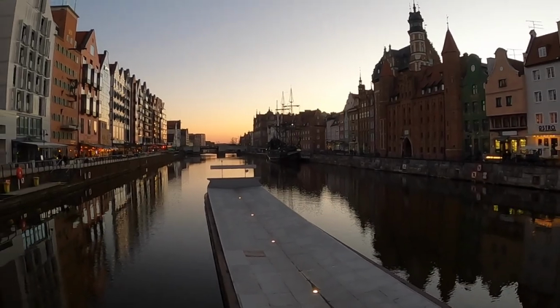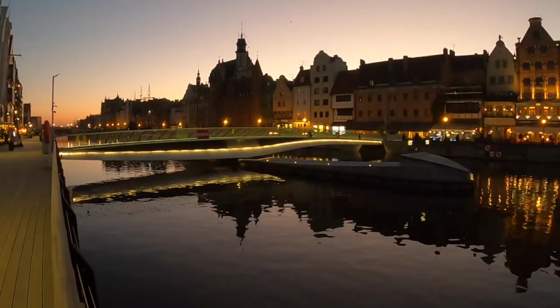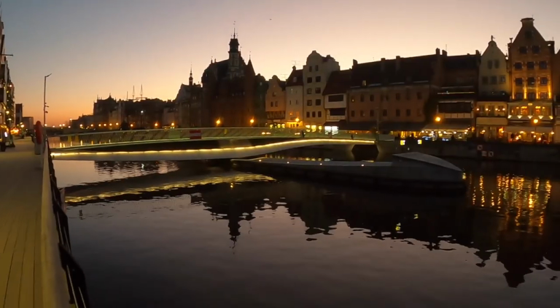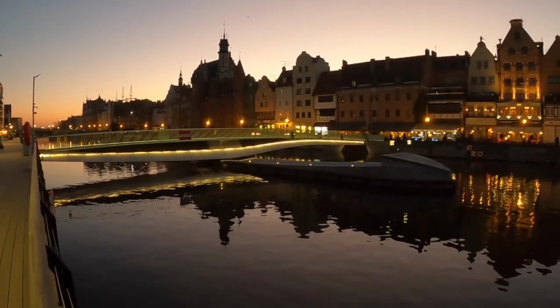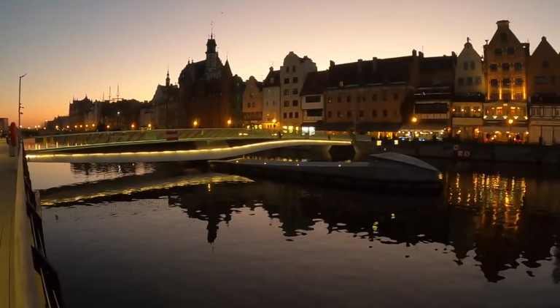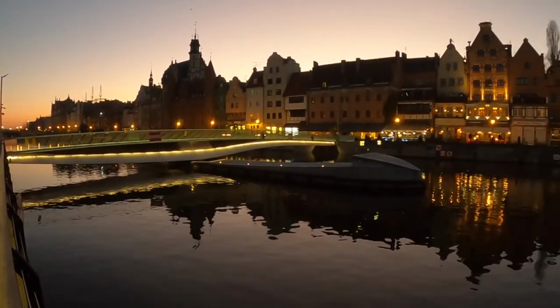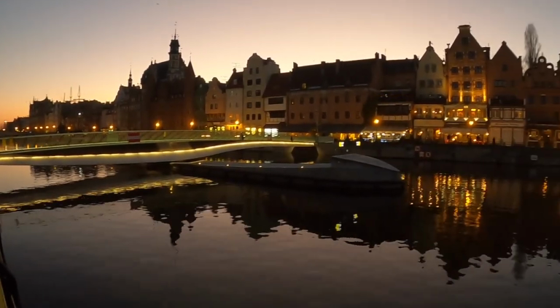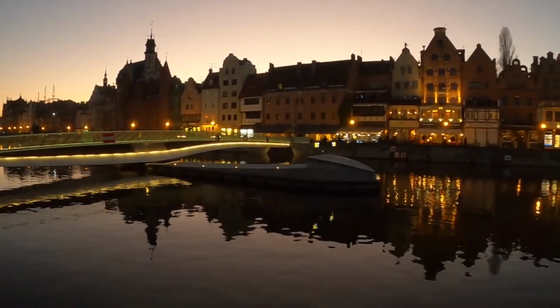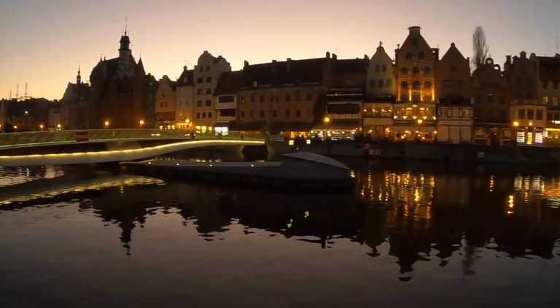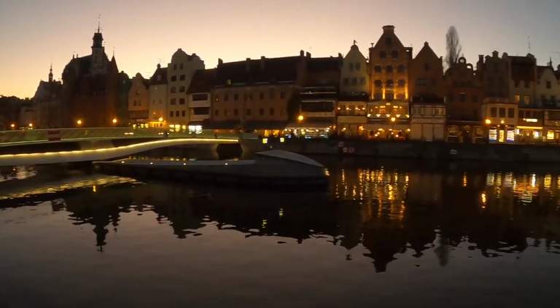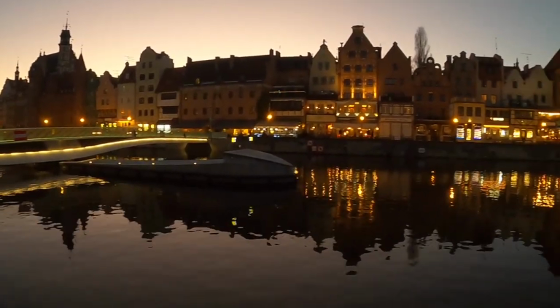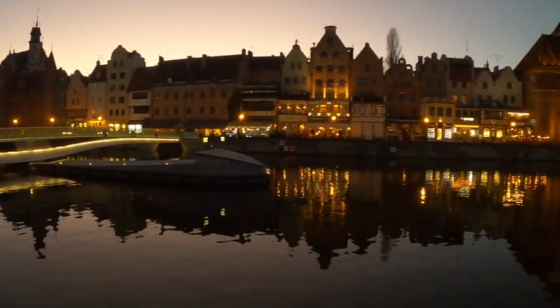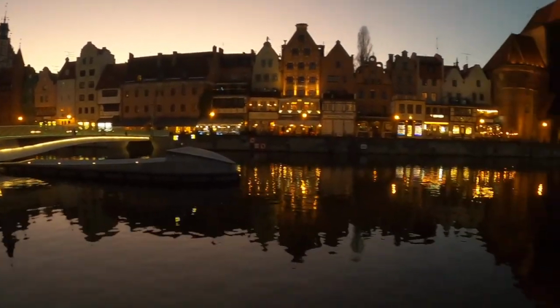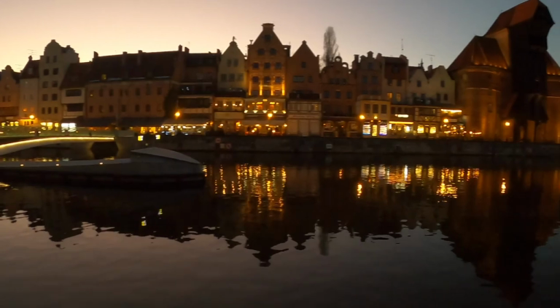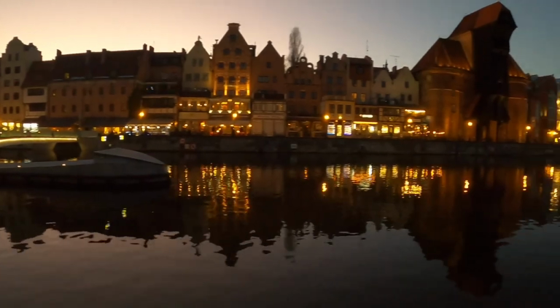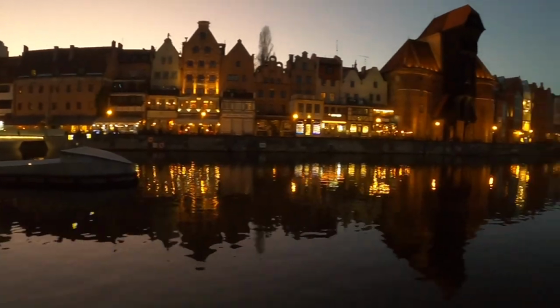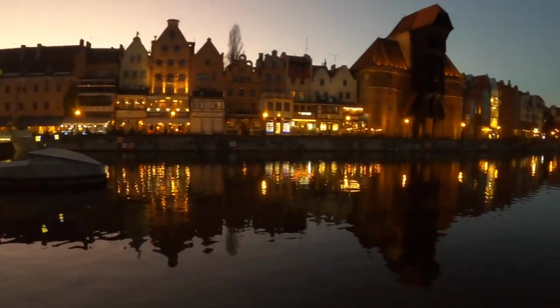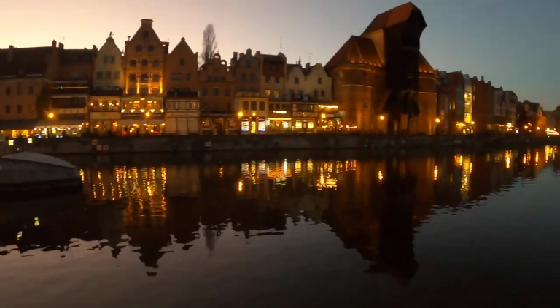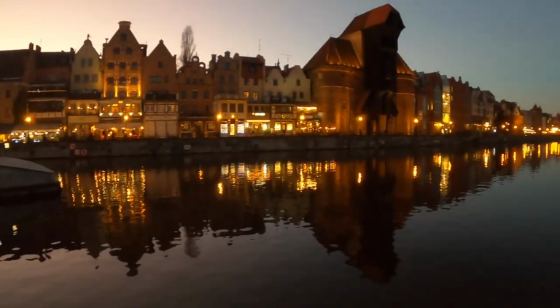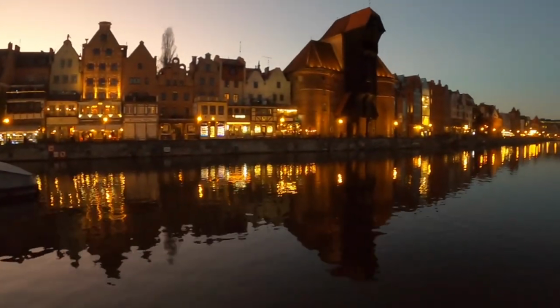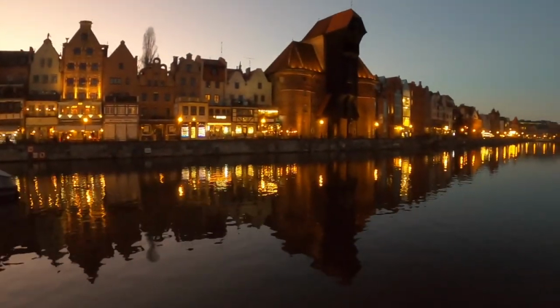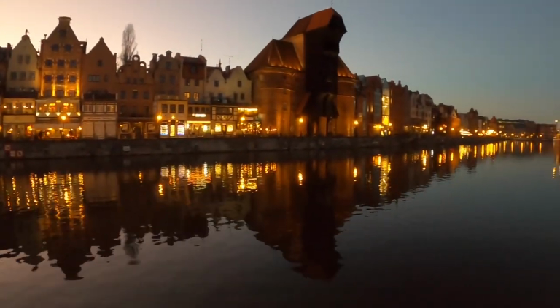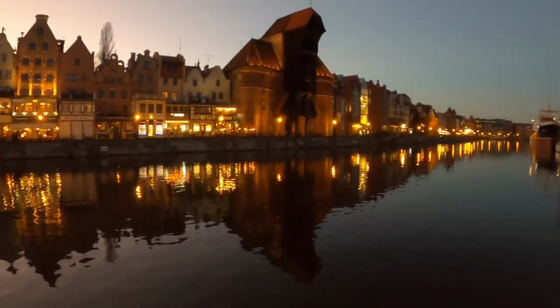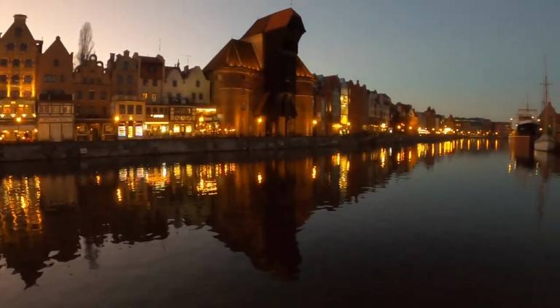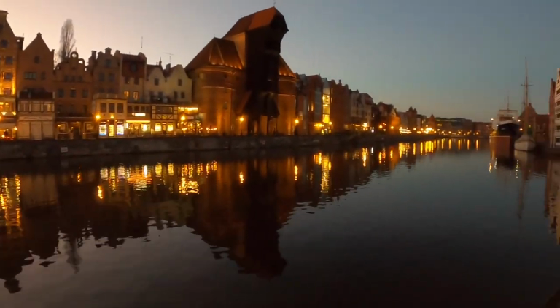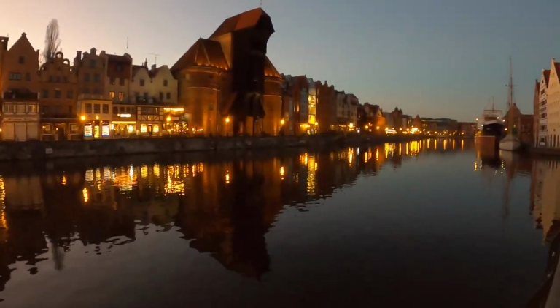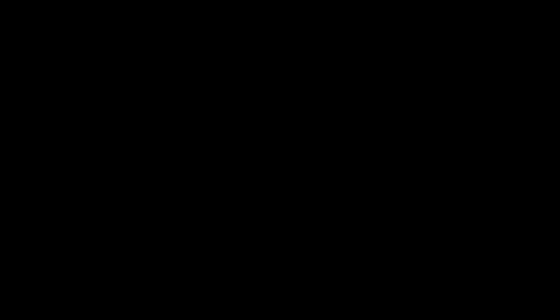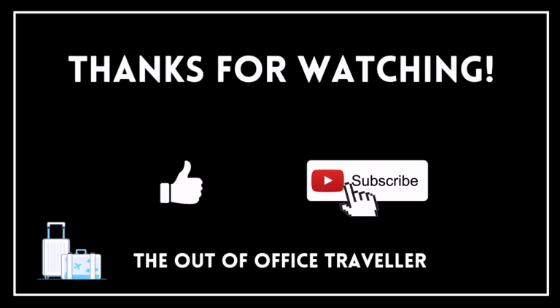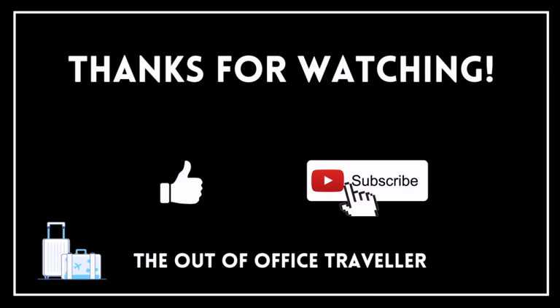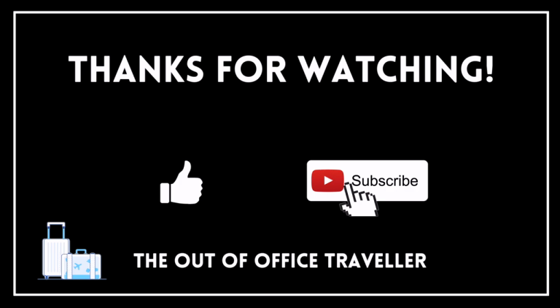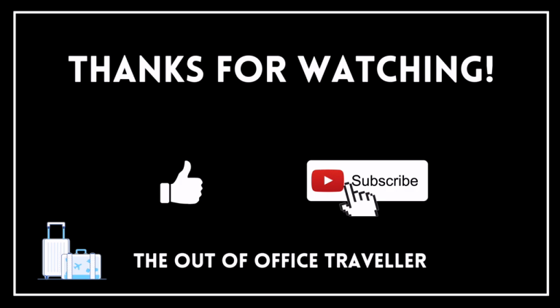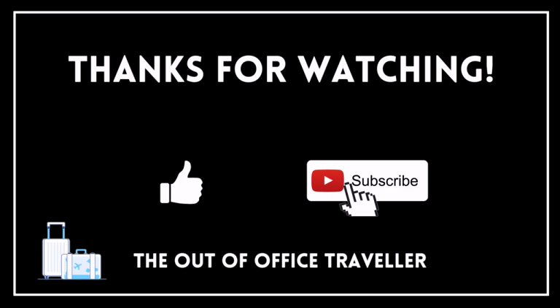I hope you've enjoyed coming along to Gdansk with us today. Please let me know in the comments below if you've been to Gdansk and what else we could include in a future weekend visit. Thank you for watching, and see you on the next trip!